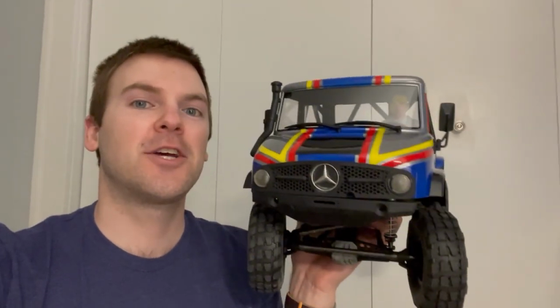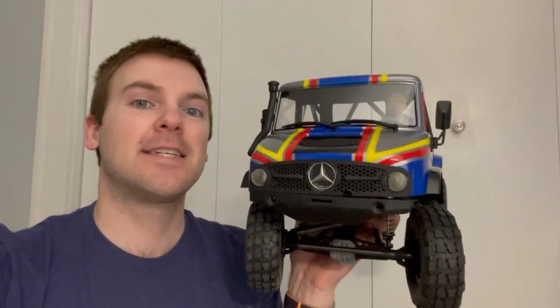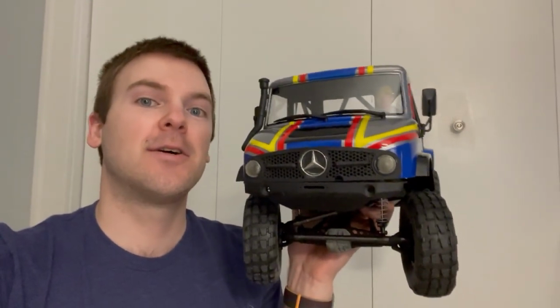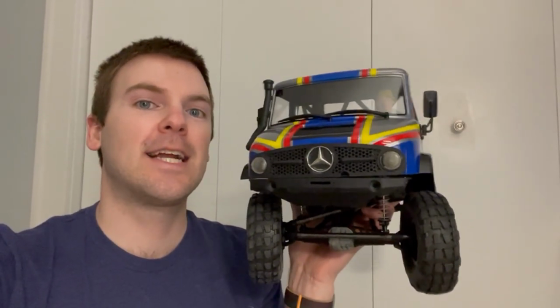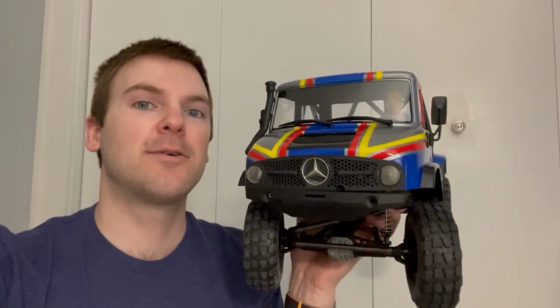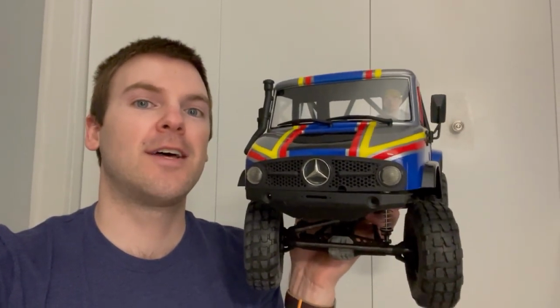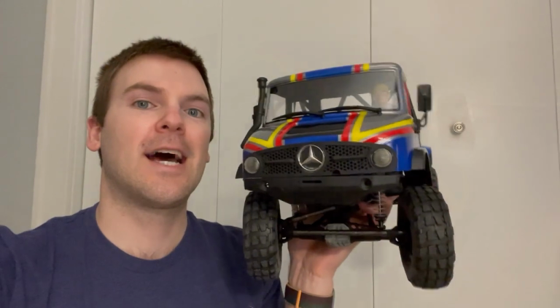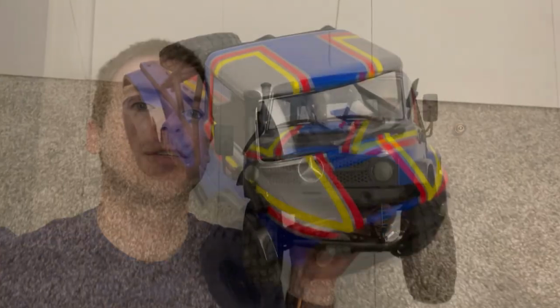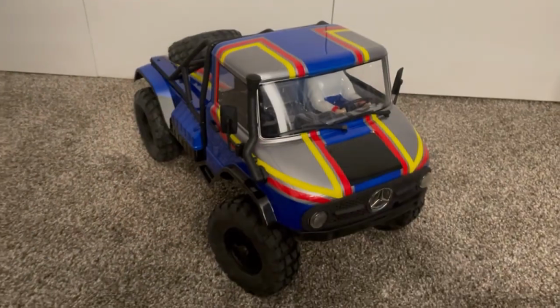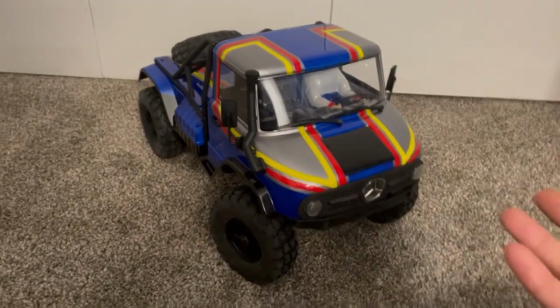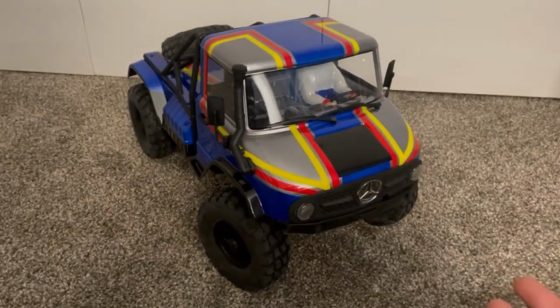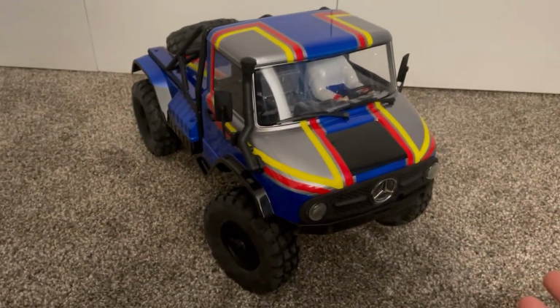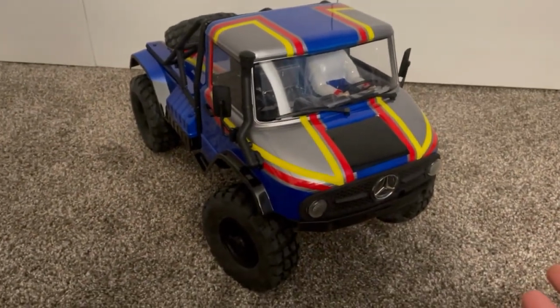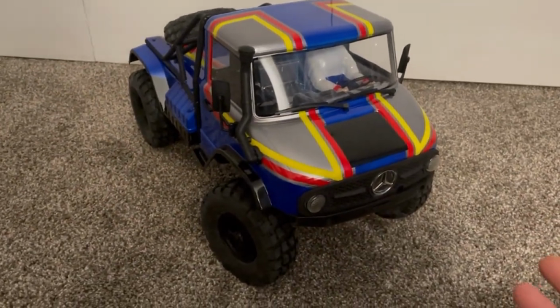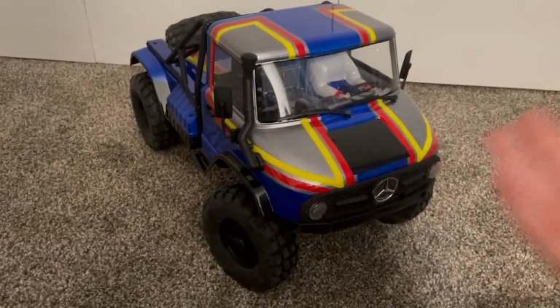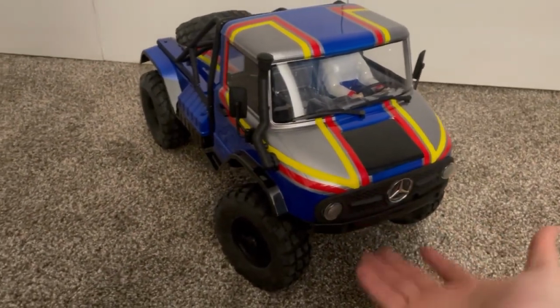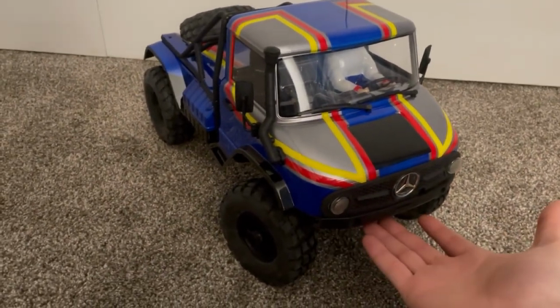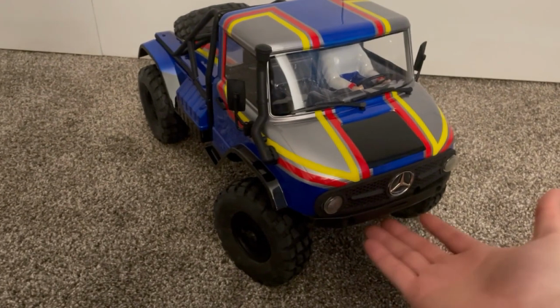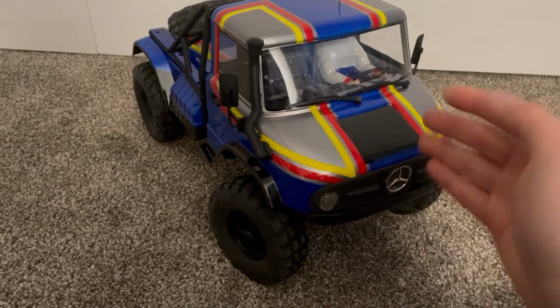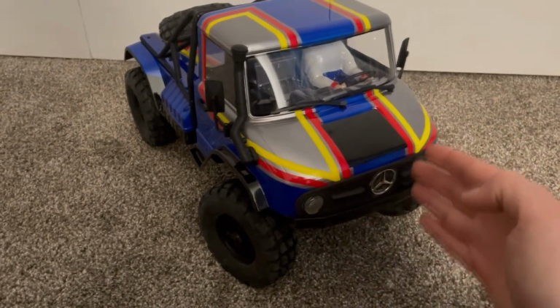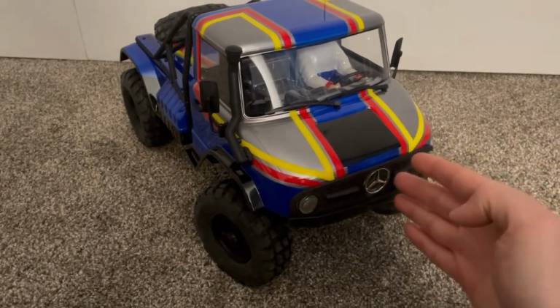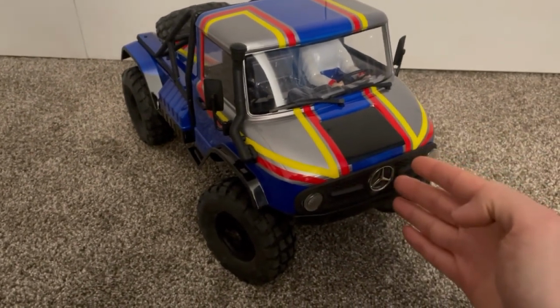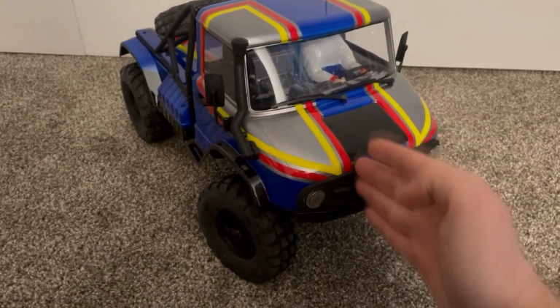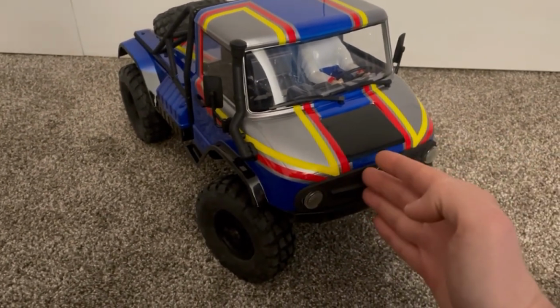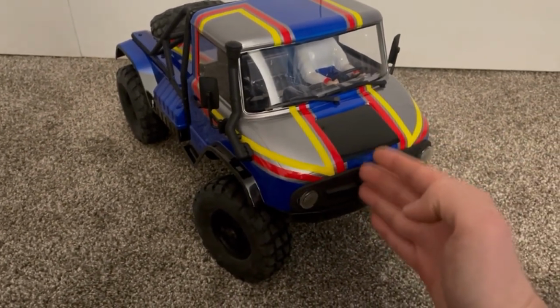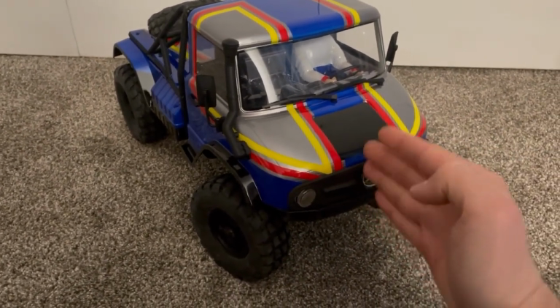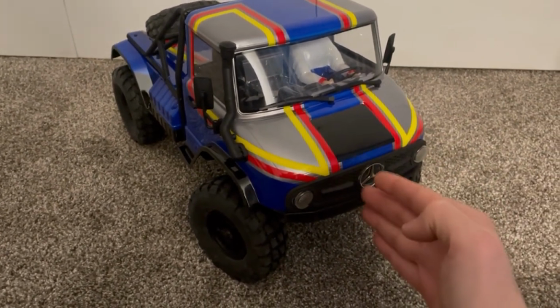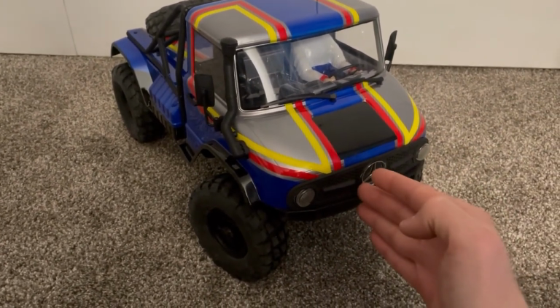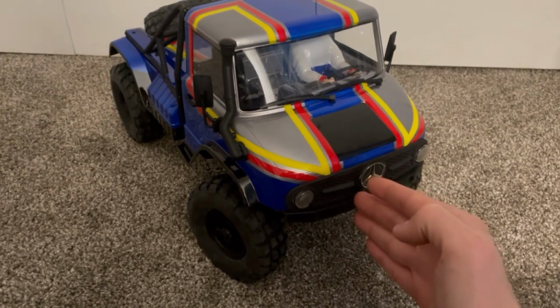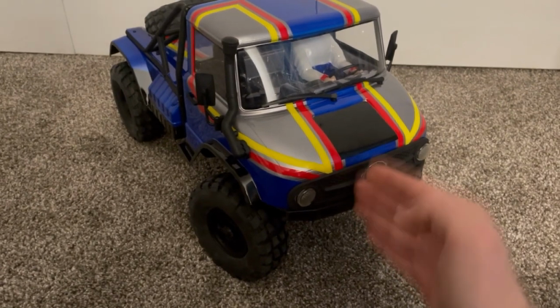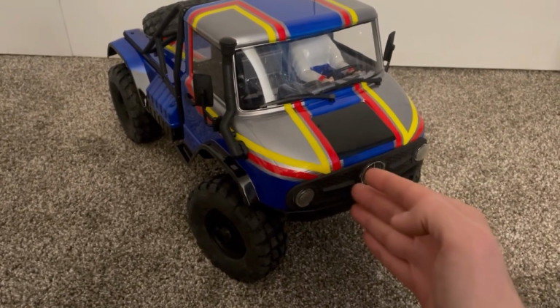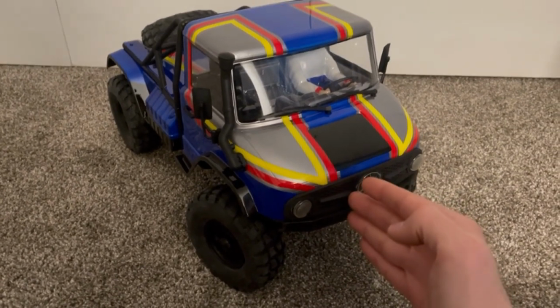I'll show you guys how to set it up, how to install it, and how it works. Very similar to my SCX6 Honcho latch, this is a hood latch from the front. Because of some of the clearances on the inside, the hood latch is actually offset a little bit towards the passenger side of the vehicle.